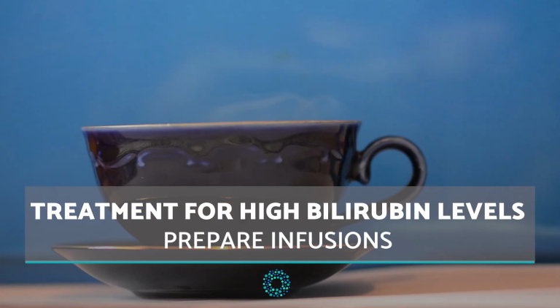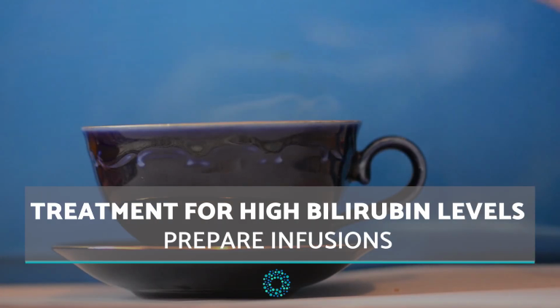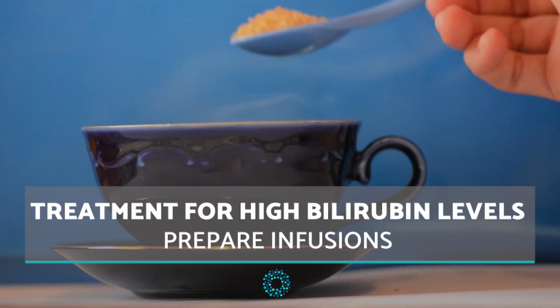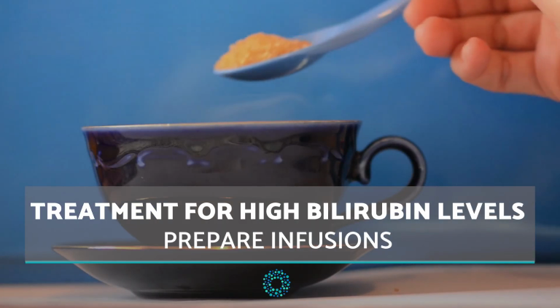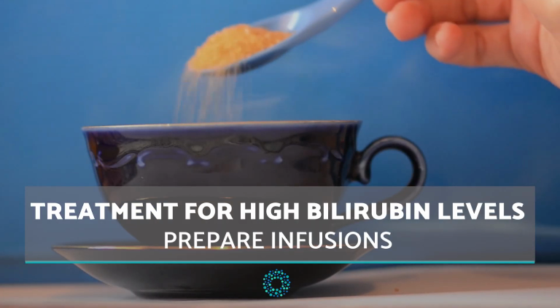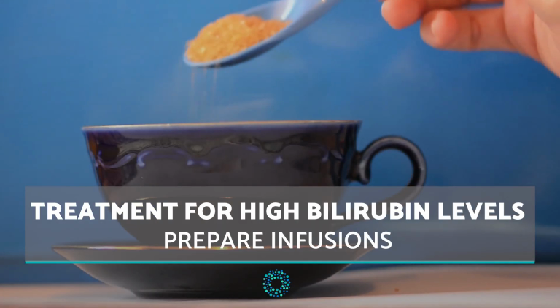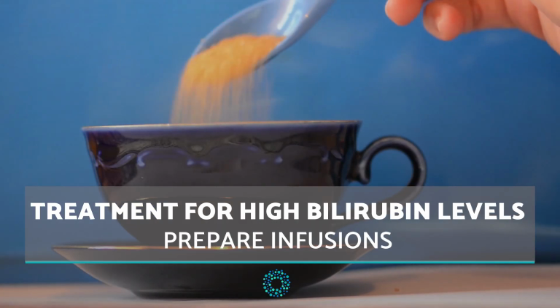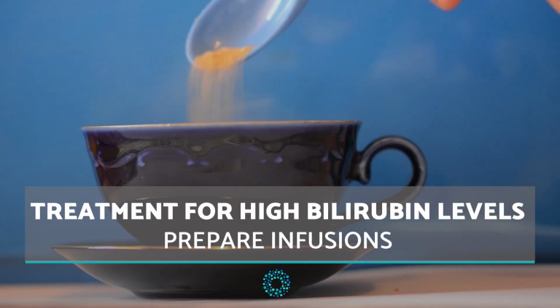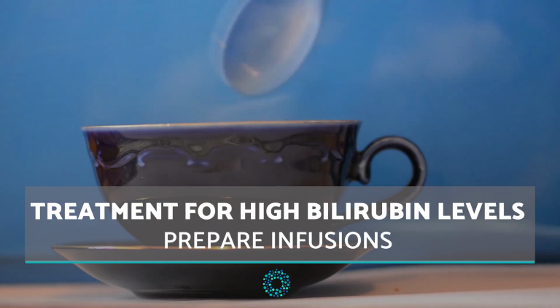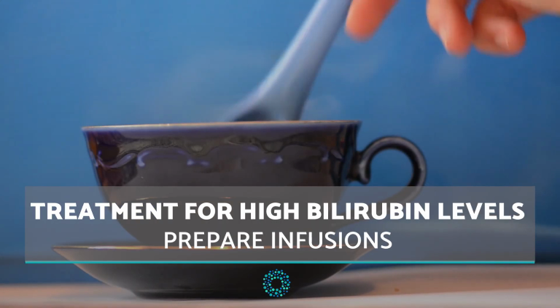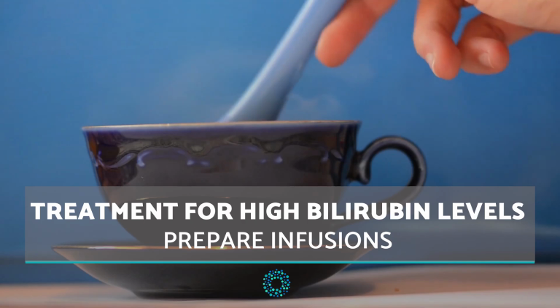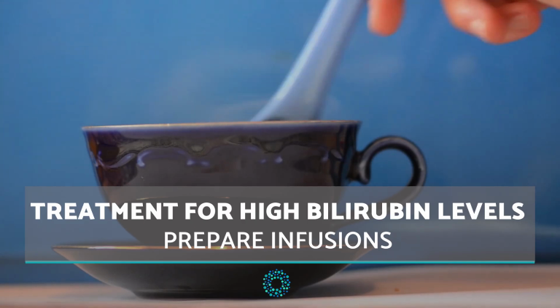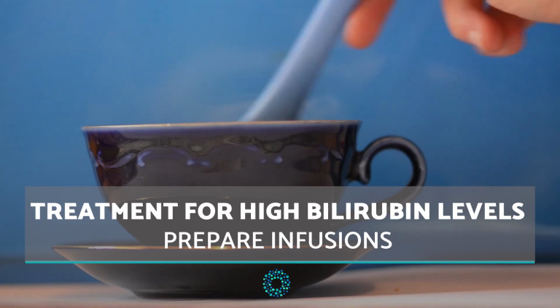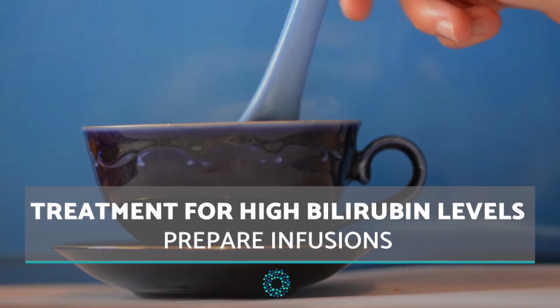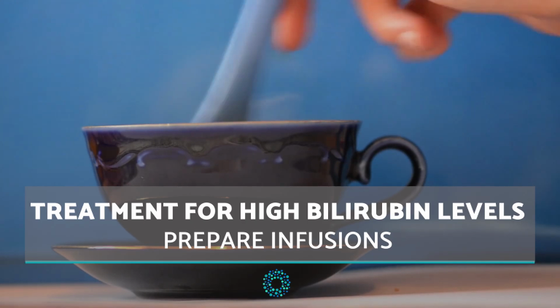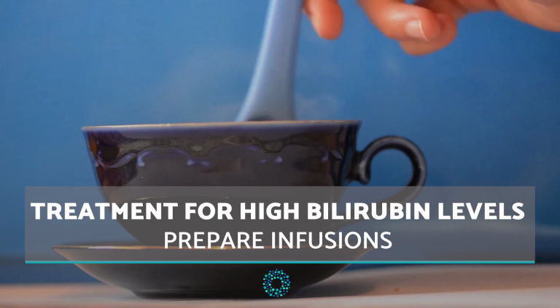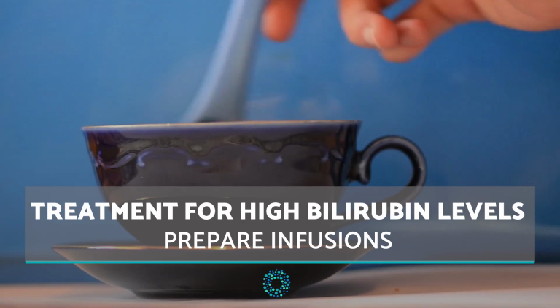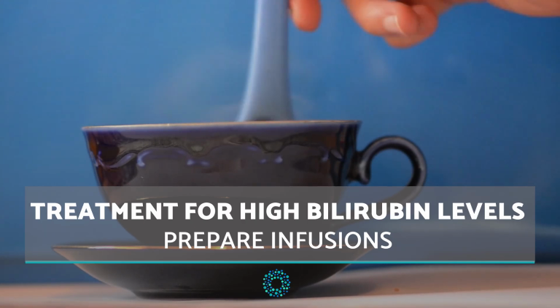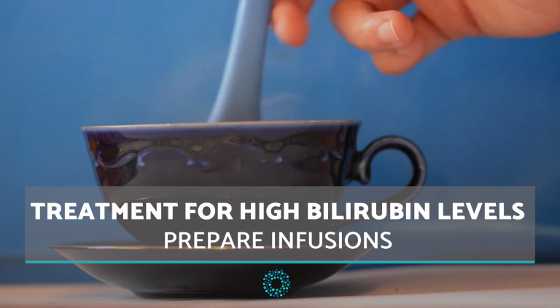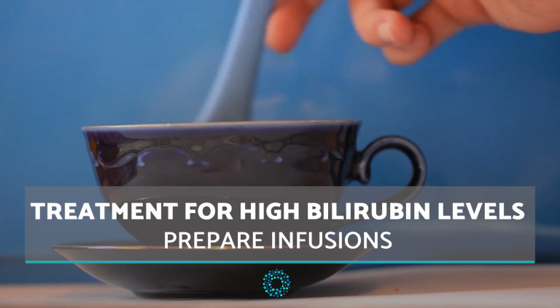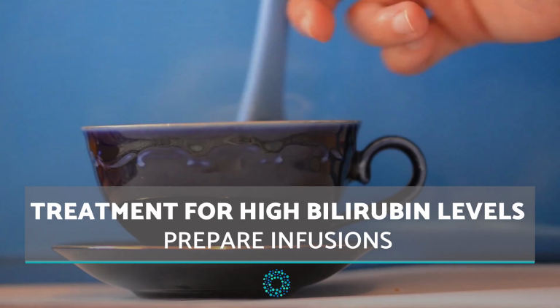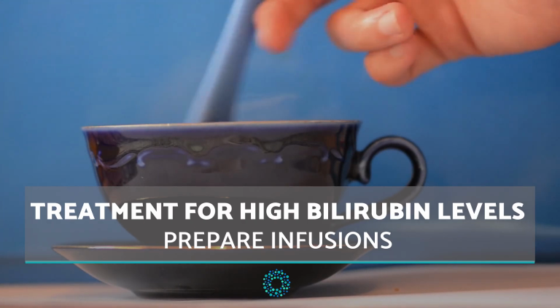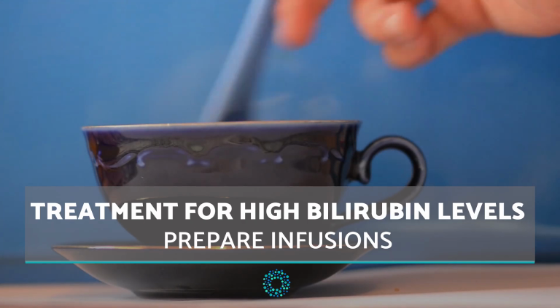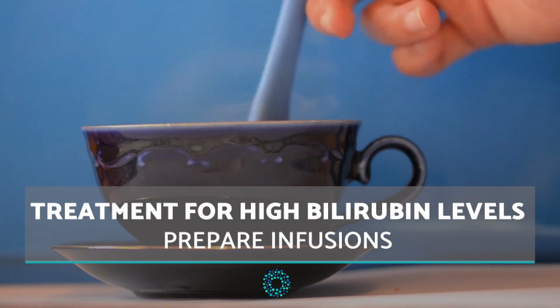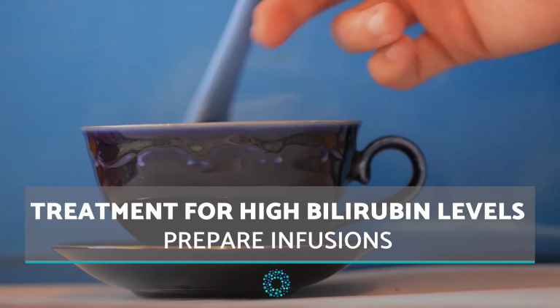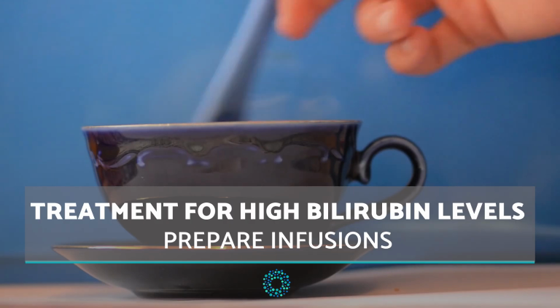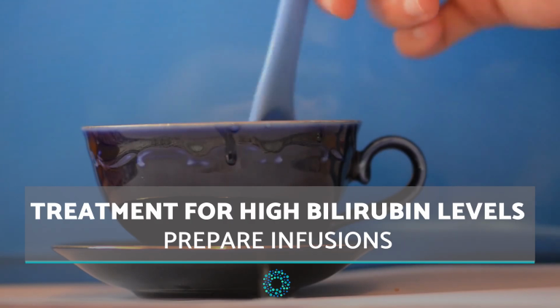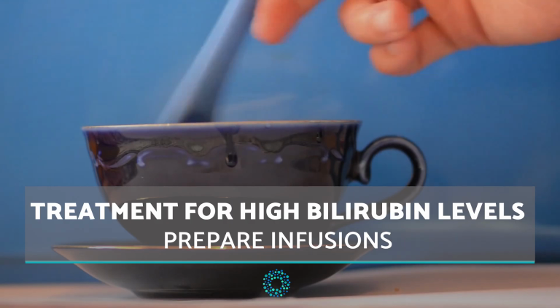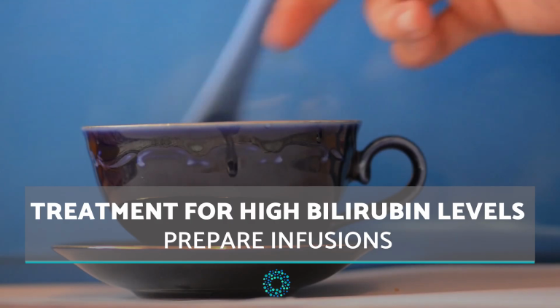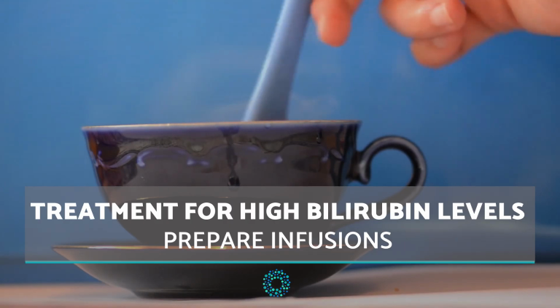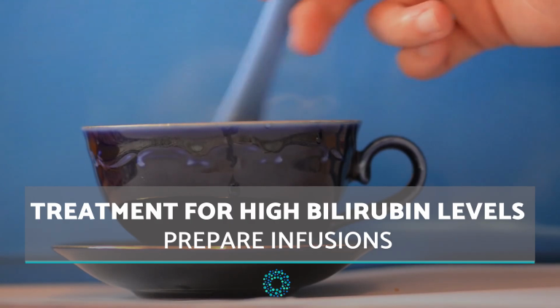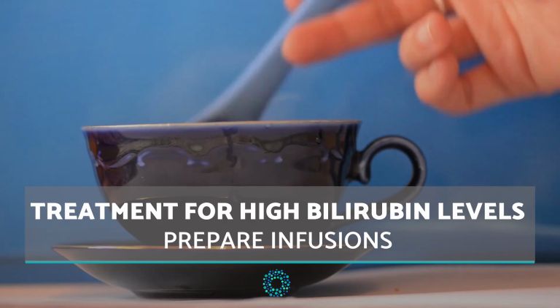Prepare infusions. Herbs with purifying properties can help strengthen the liver. These may include dandelion, vivane, artichoke or milk thistle.